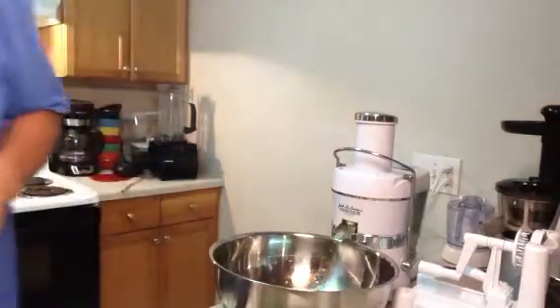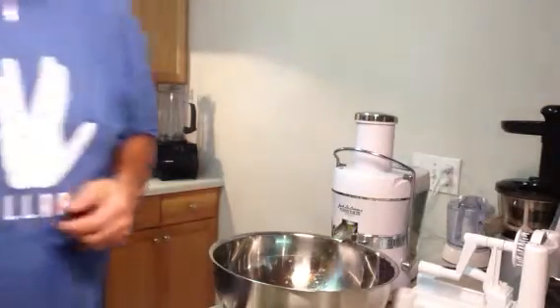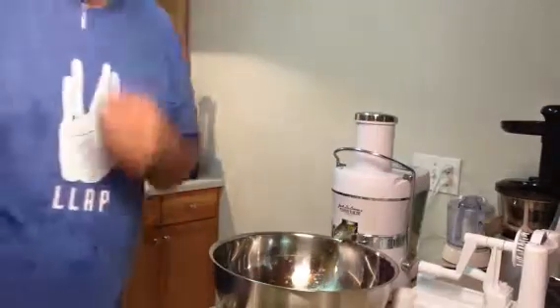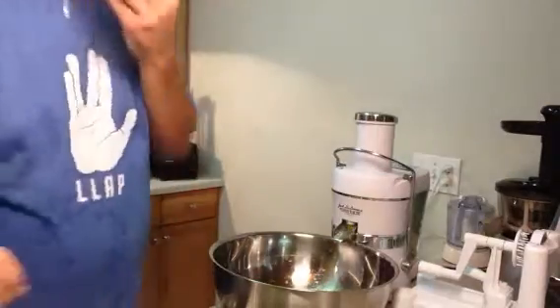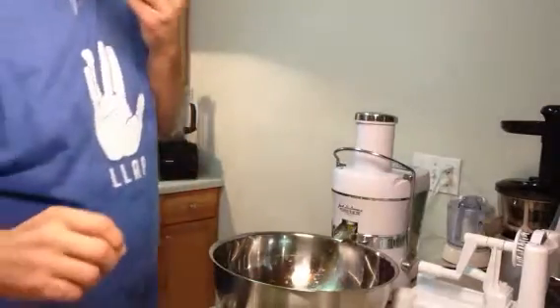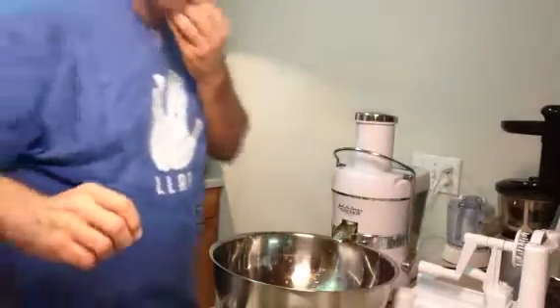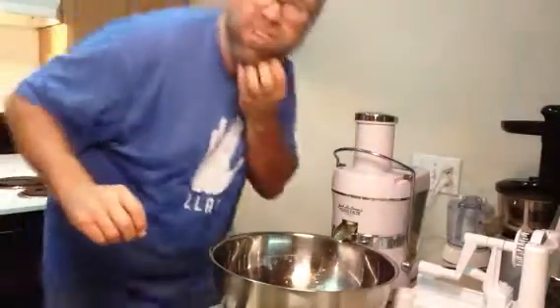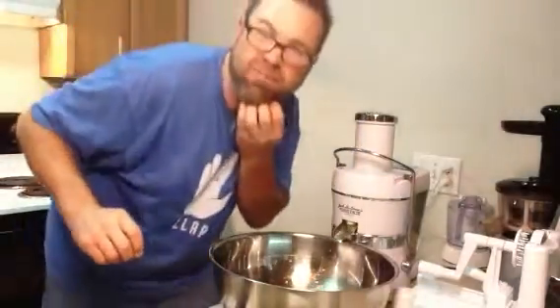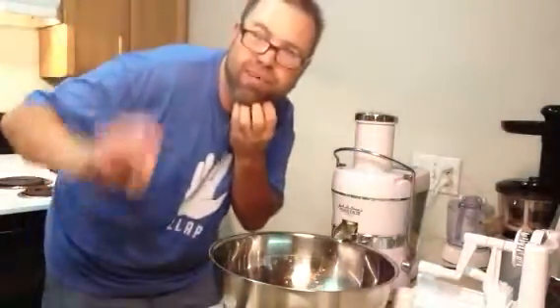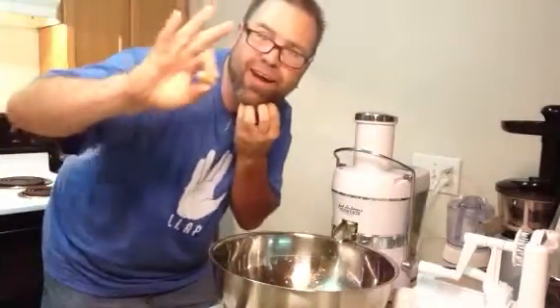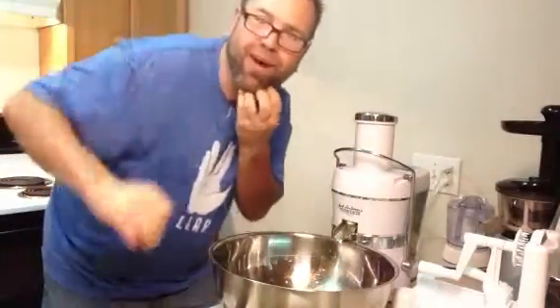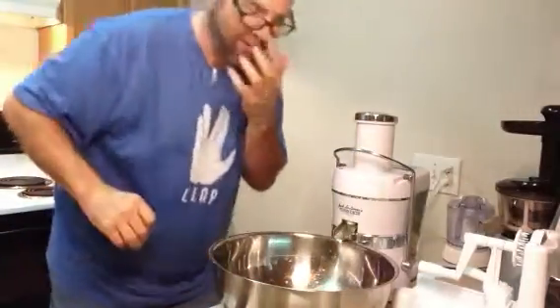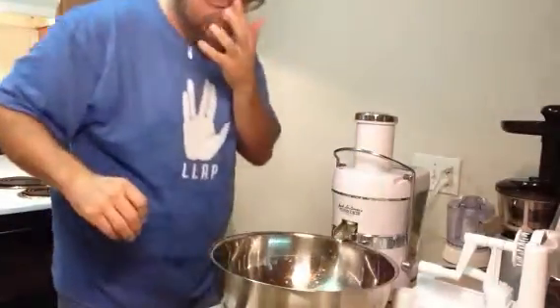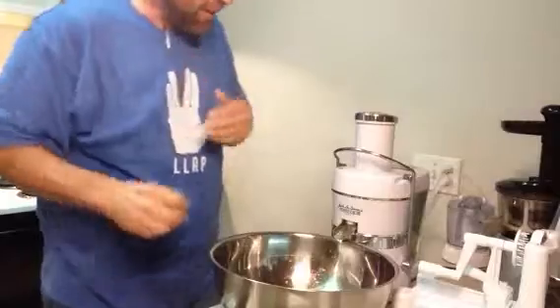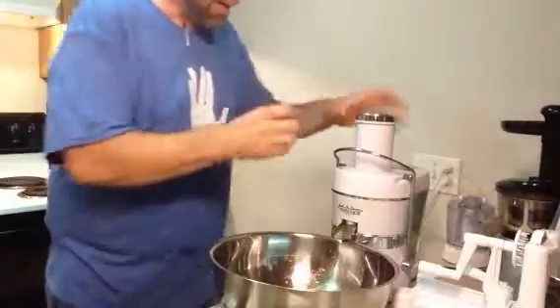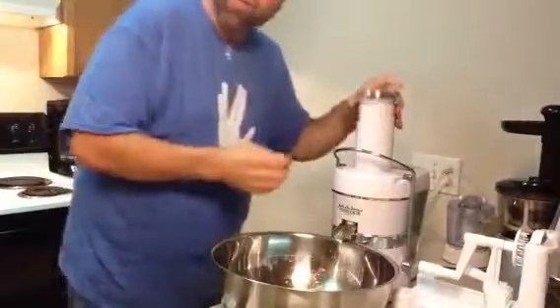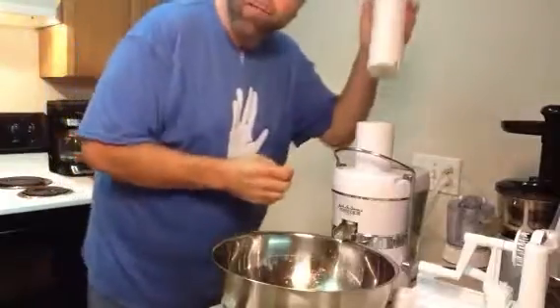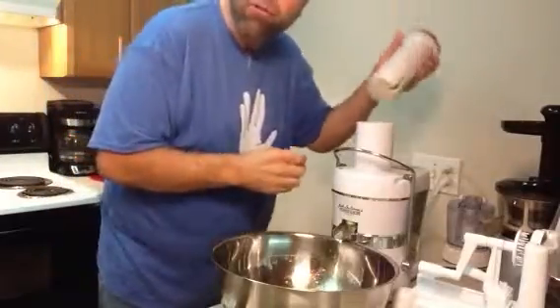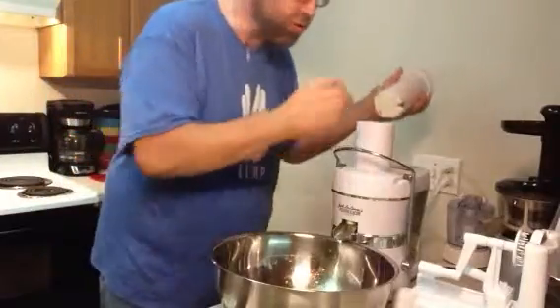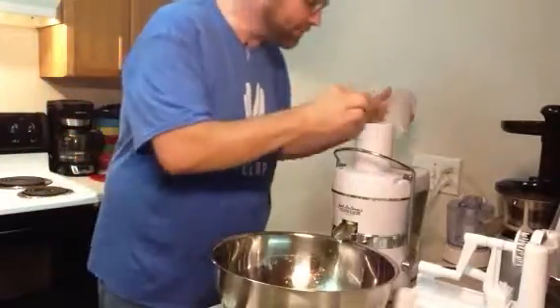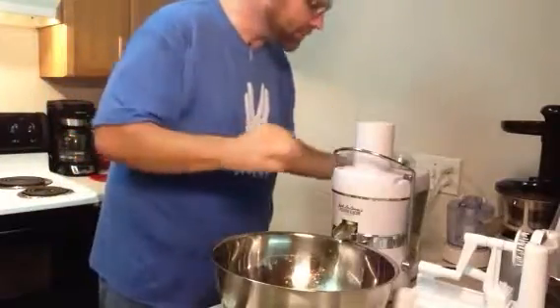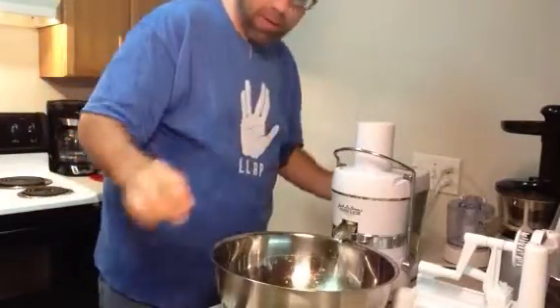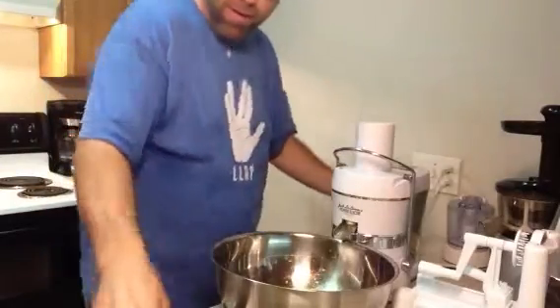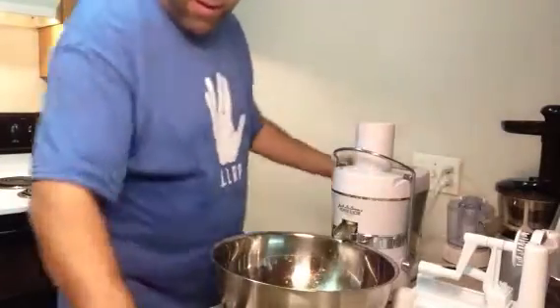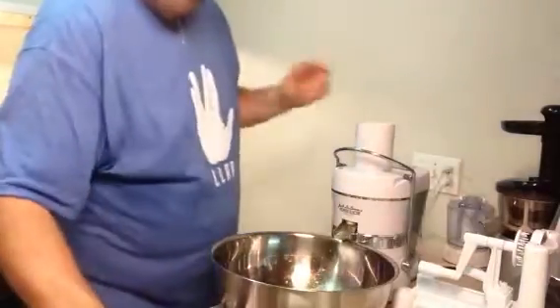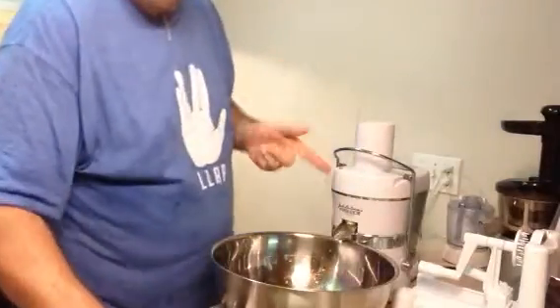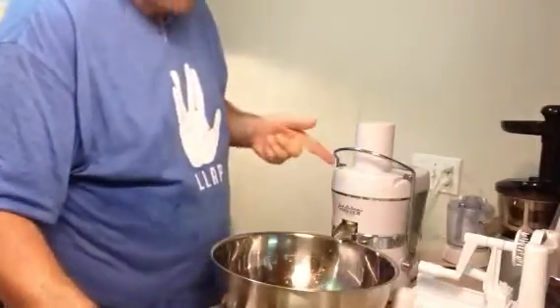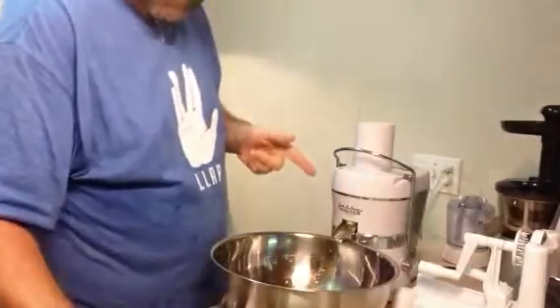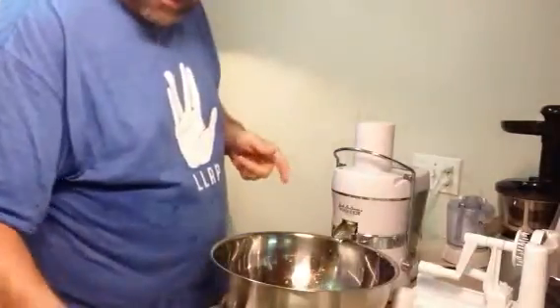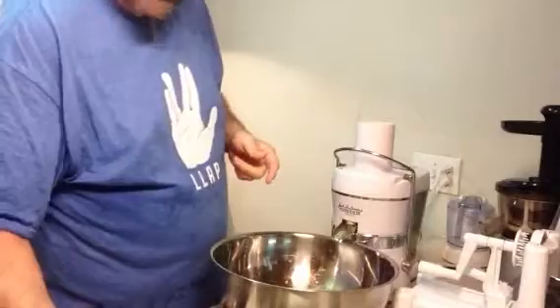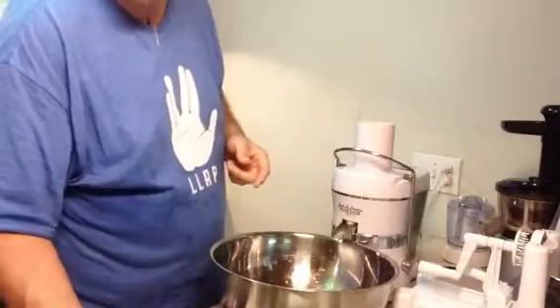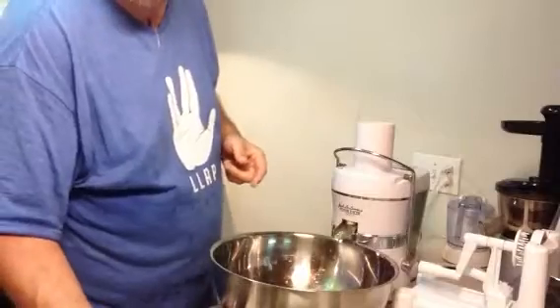Hey everybody, can you see me? Hey, how you doing? I'm over here making a juice, and I'm using the Jack LaLanne juicer here today.